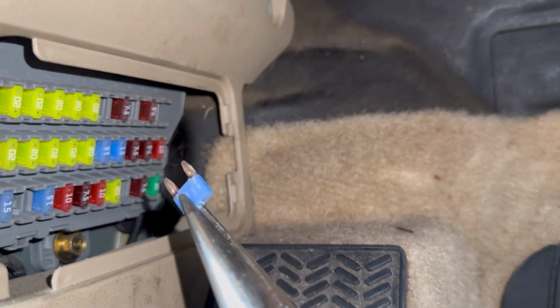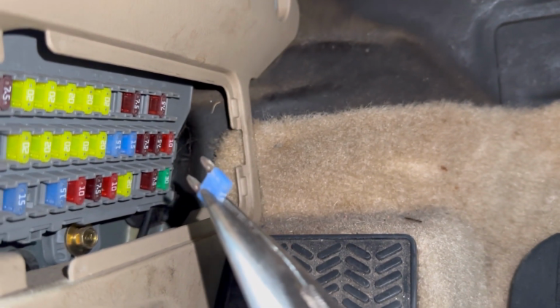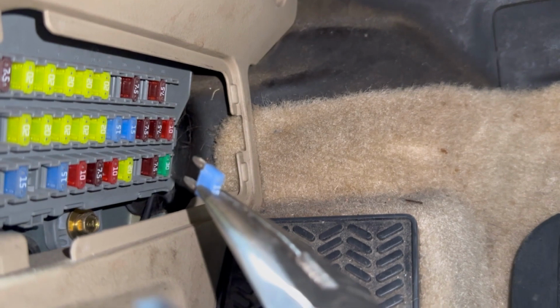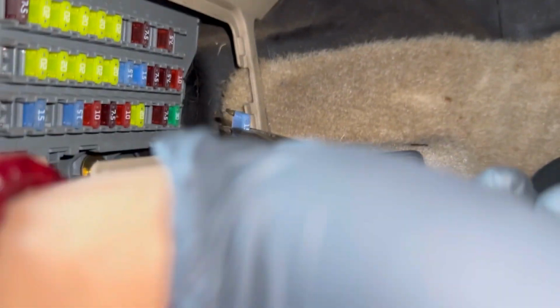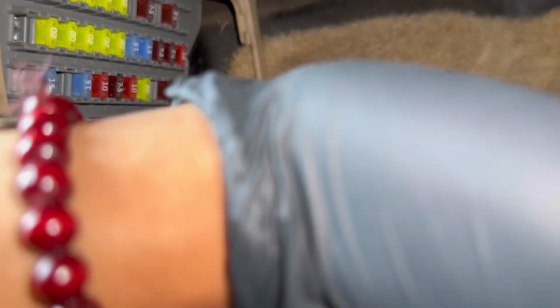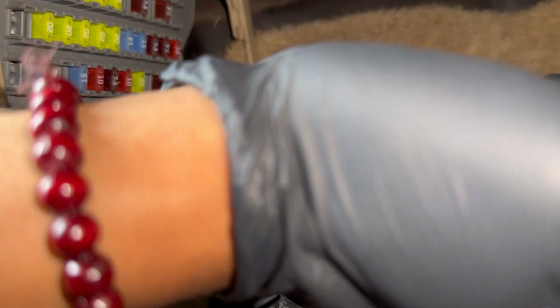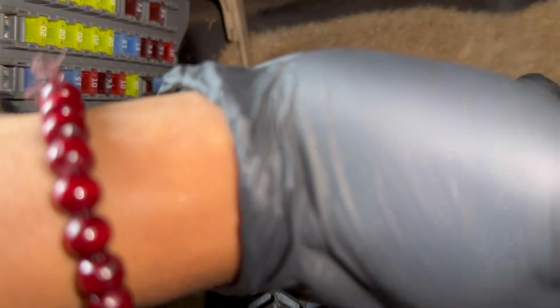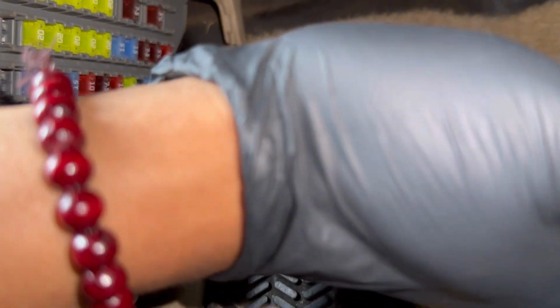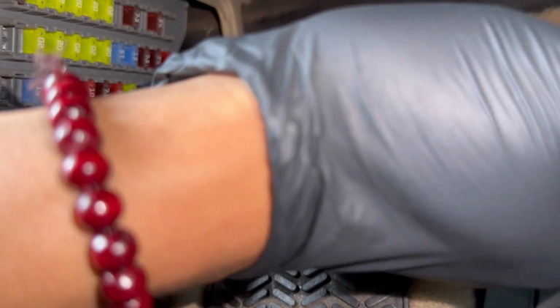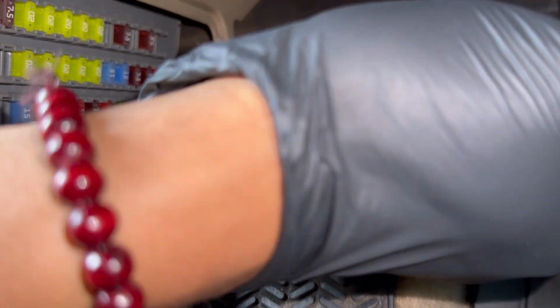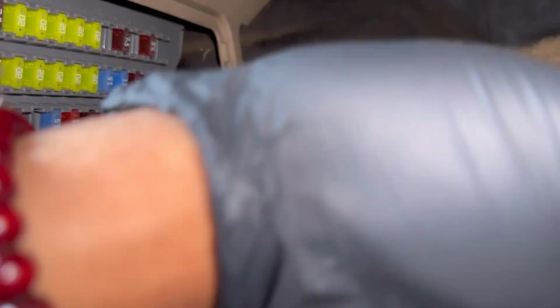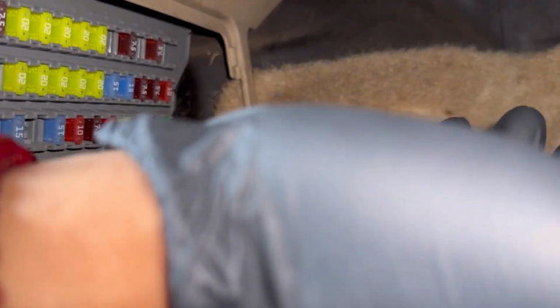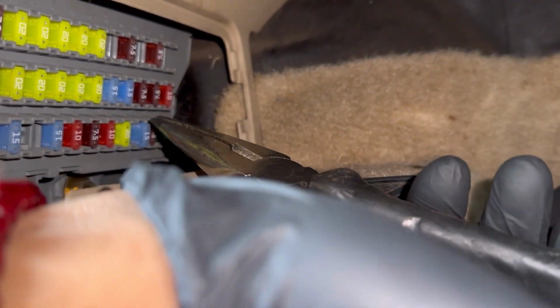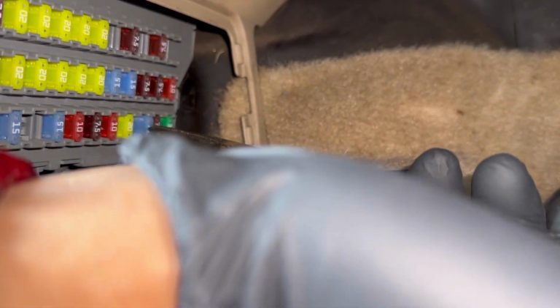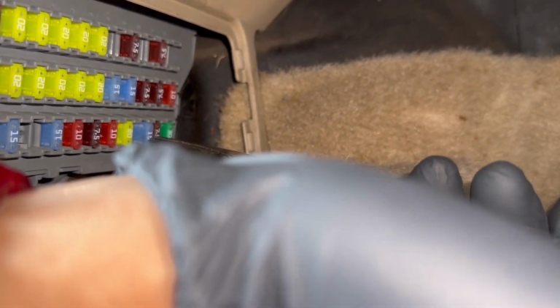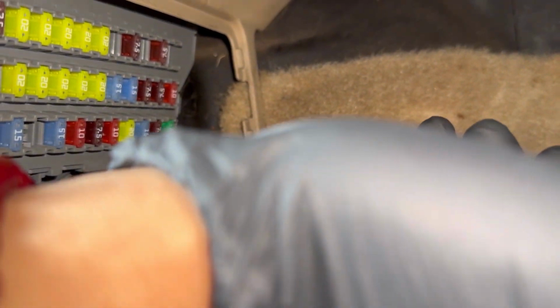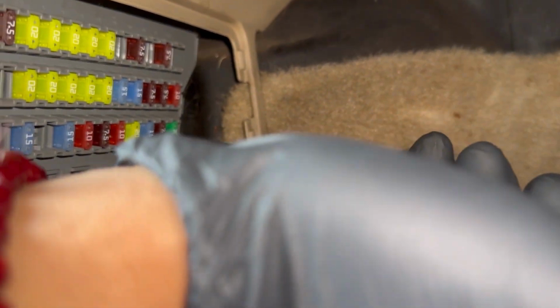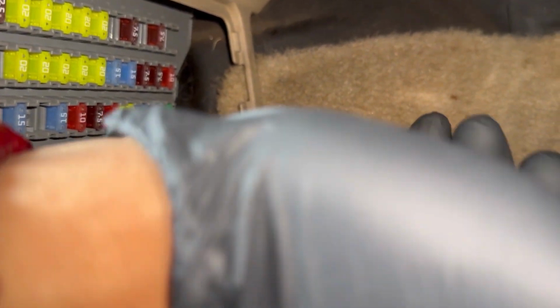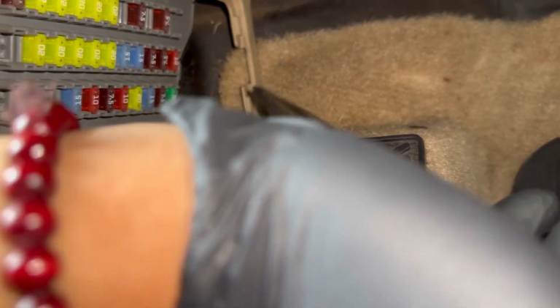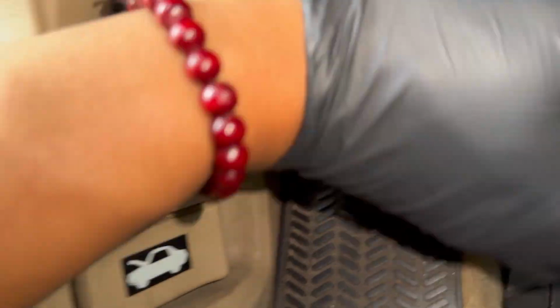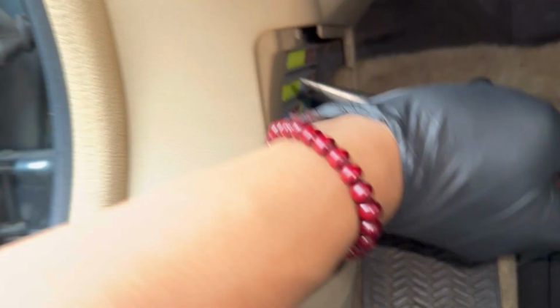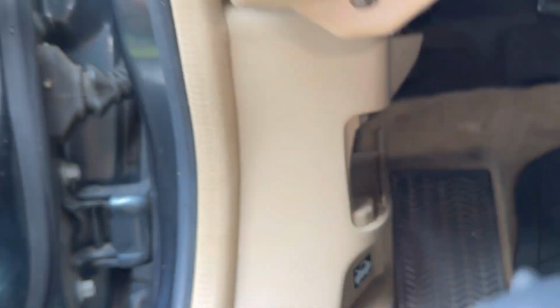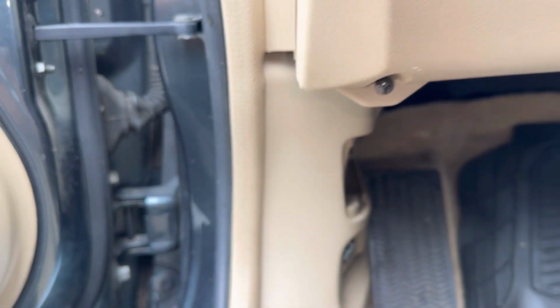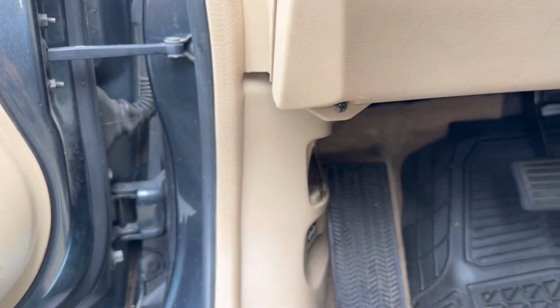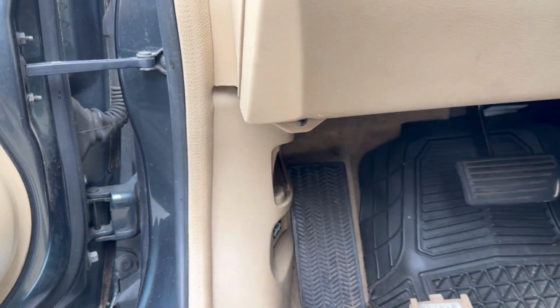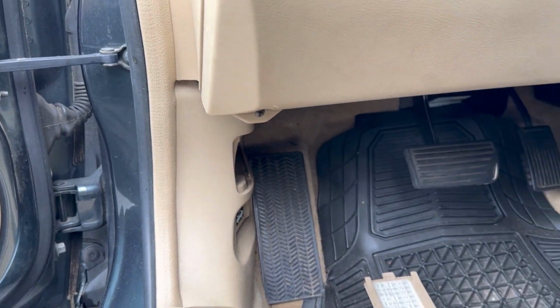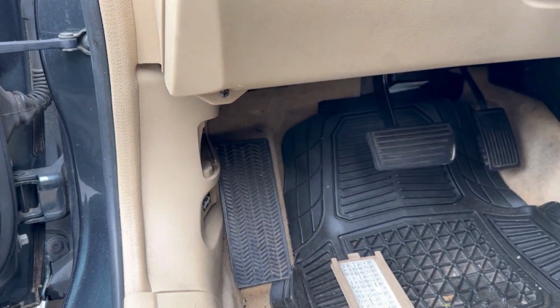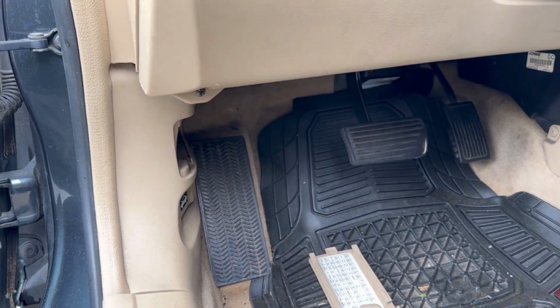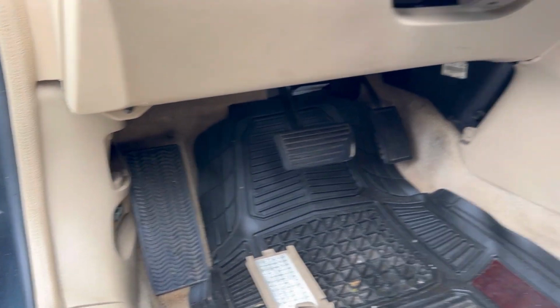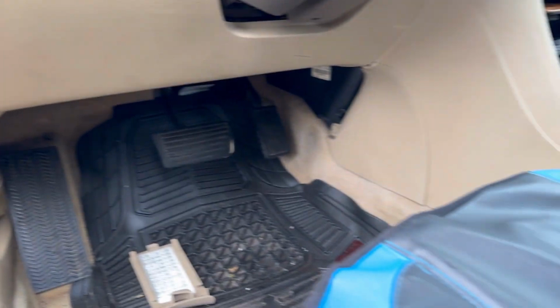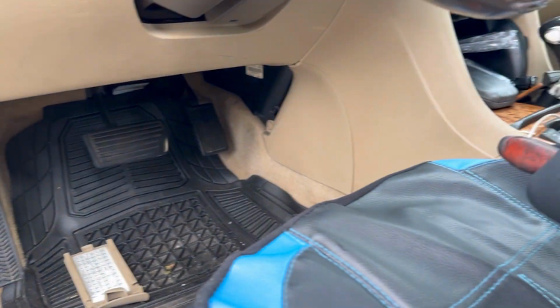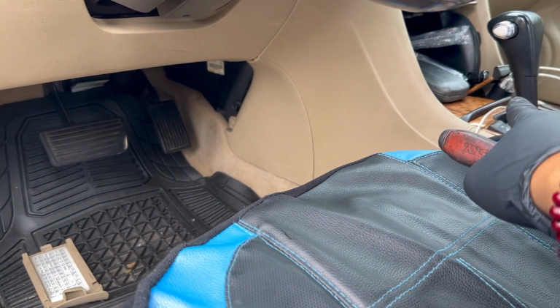If it's broken, go ahead and replace it. This is for your front cigarette lighter socket — this one doesn't have a rear one.